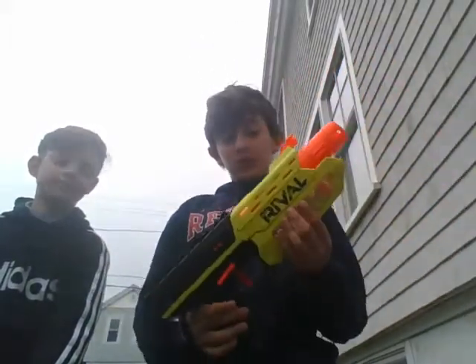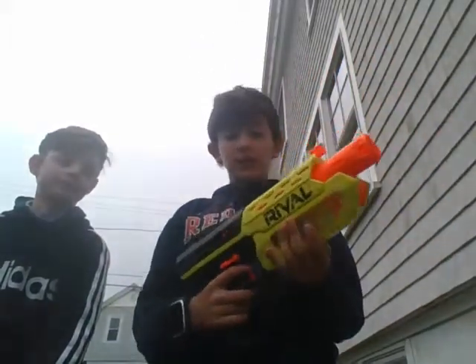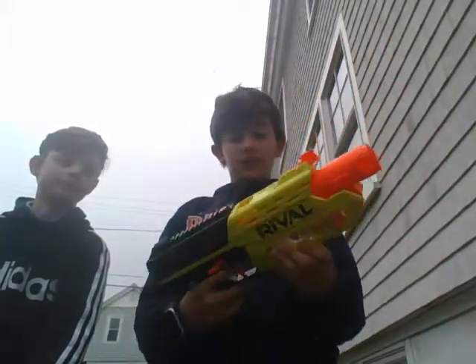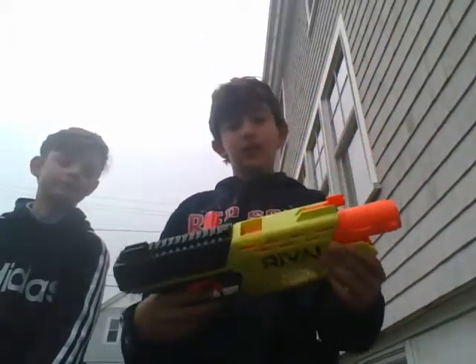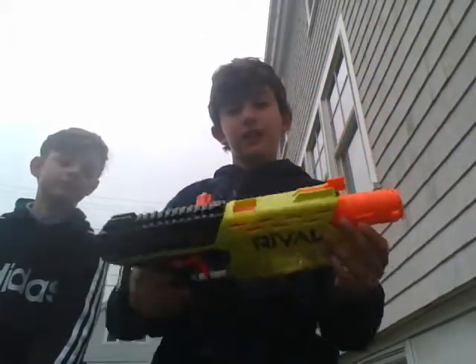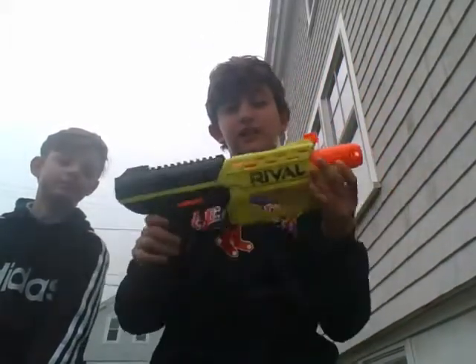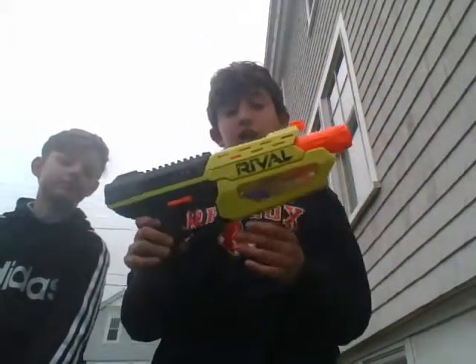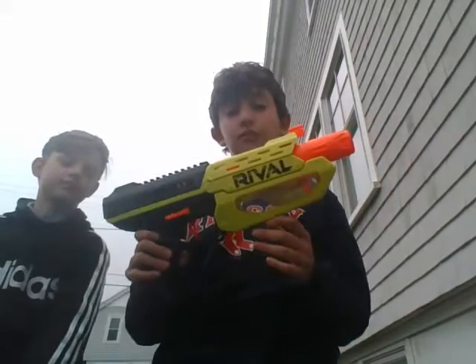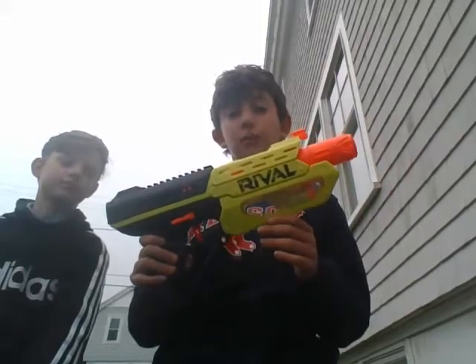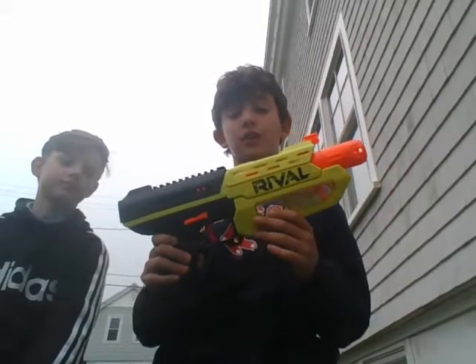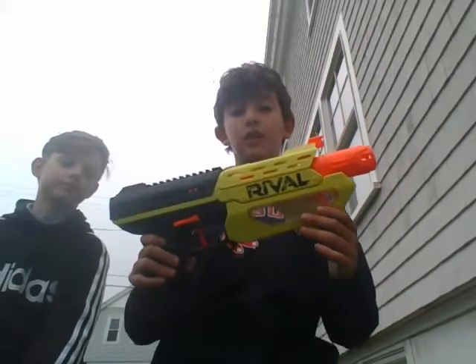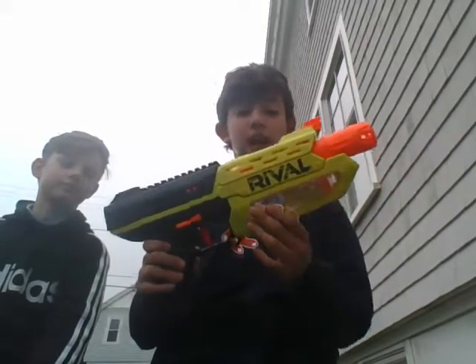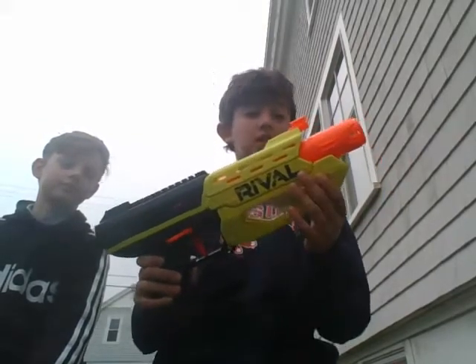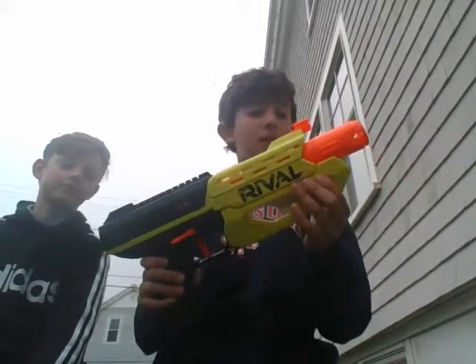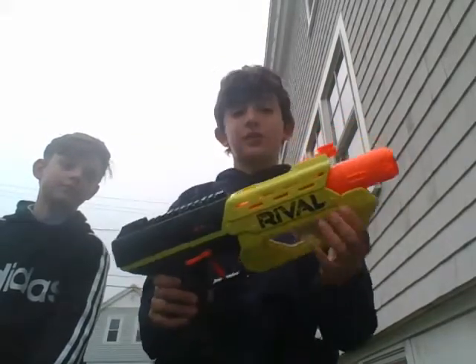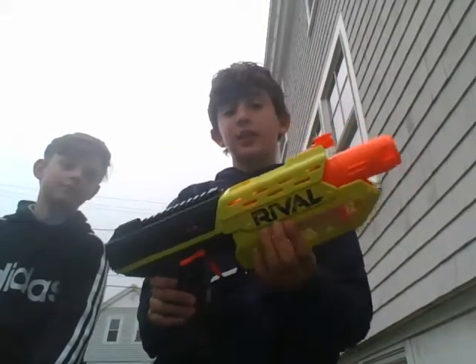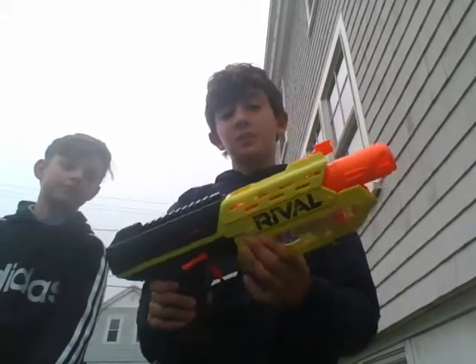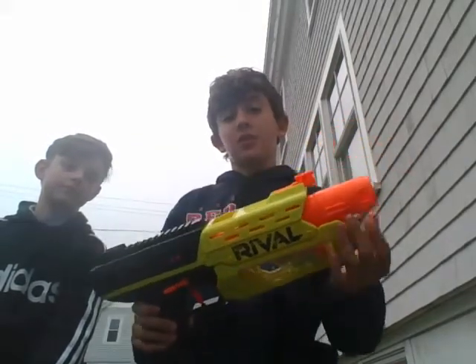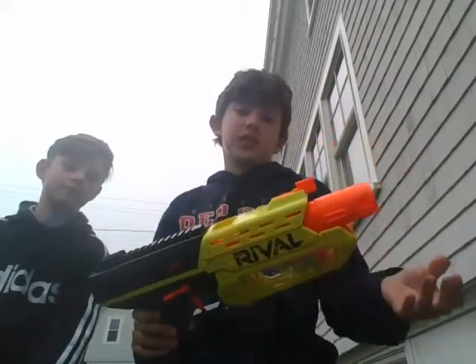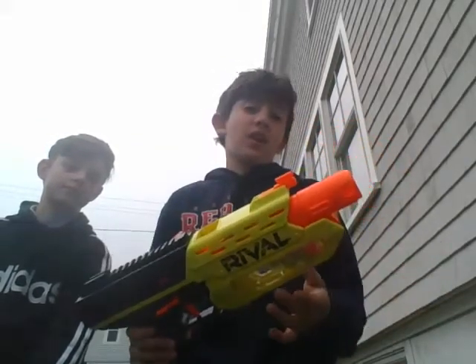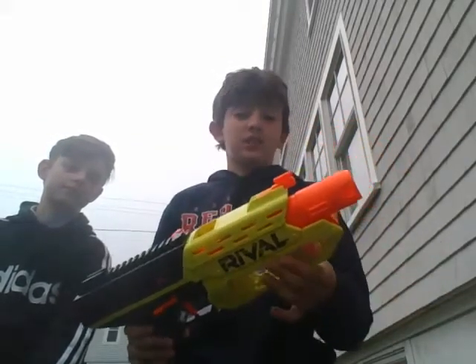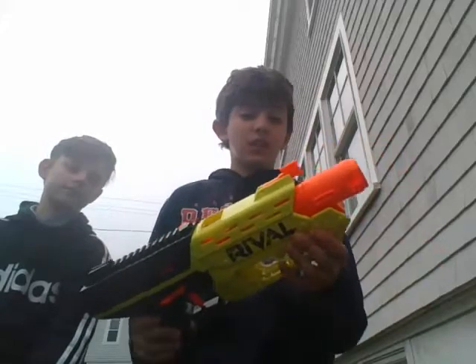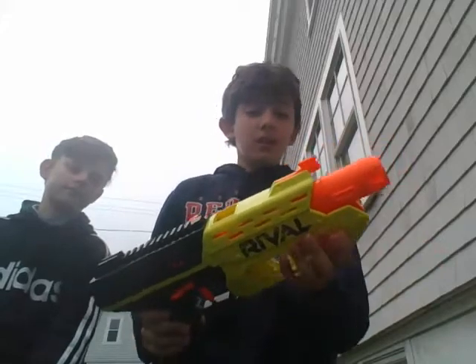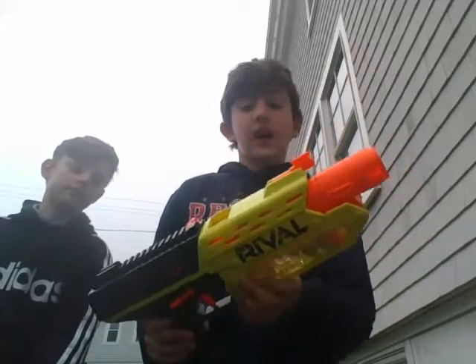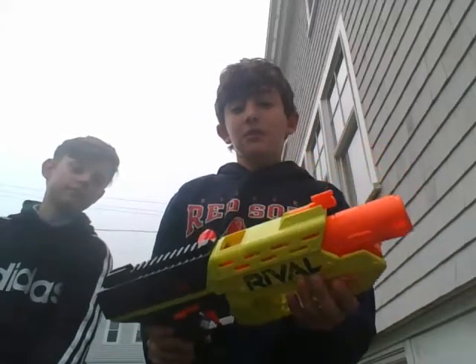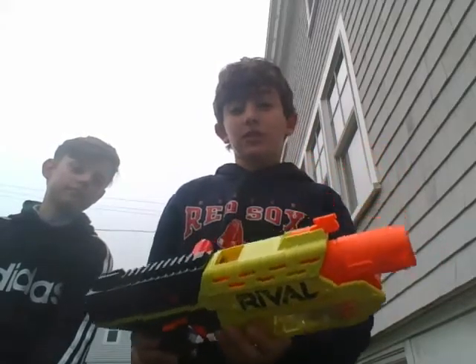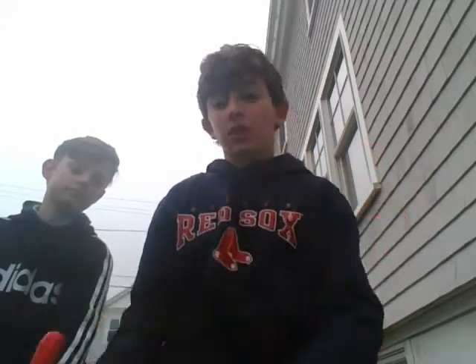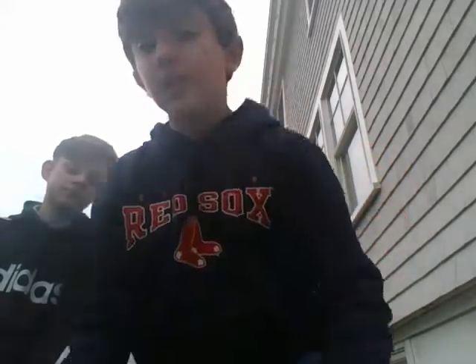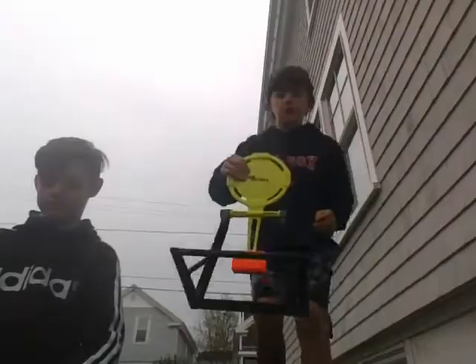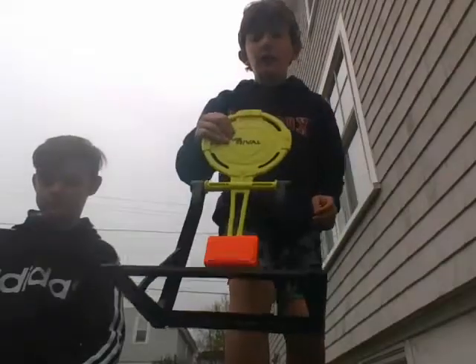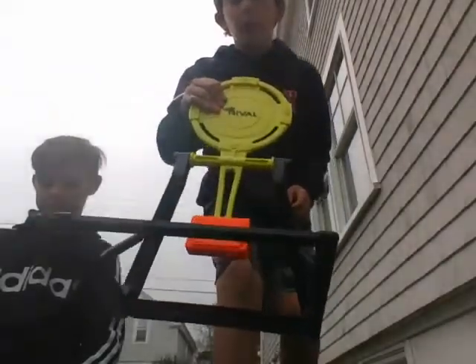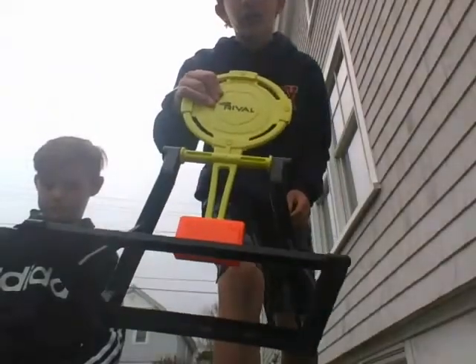What's different about this series is that it's actually not meant for shooting at people, although you can, obviously. But it's actually meant for shooting at targets, and it already comes with one target.